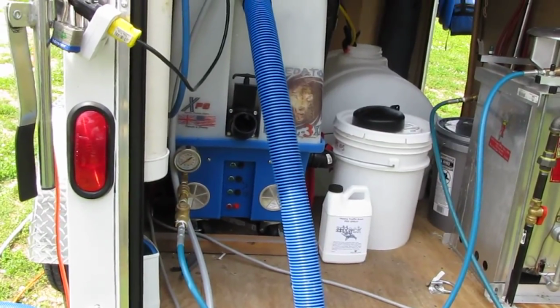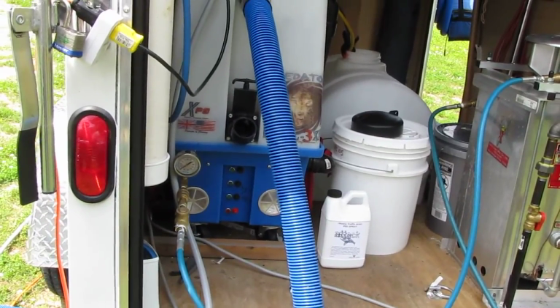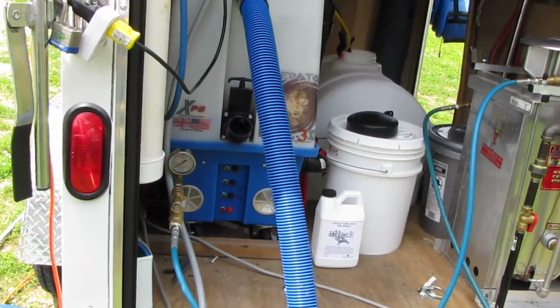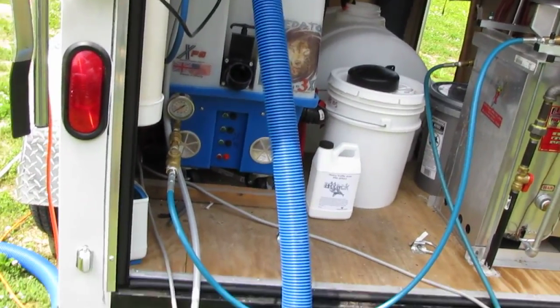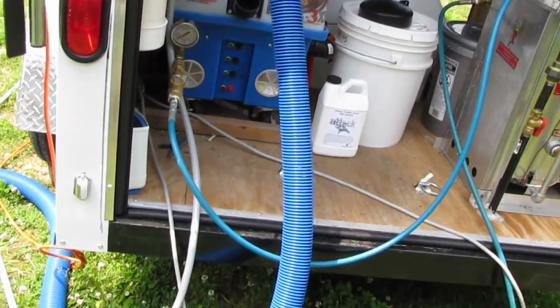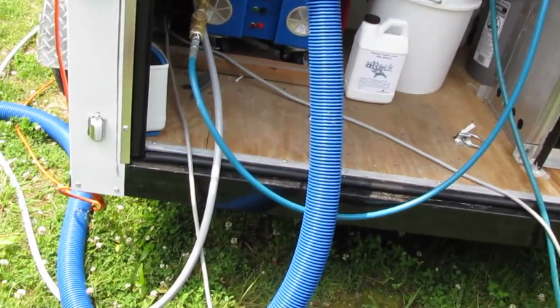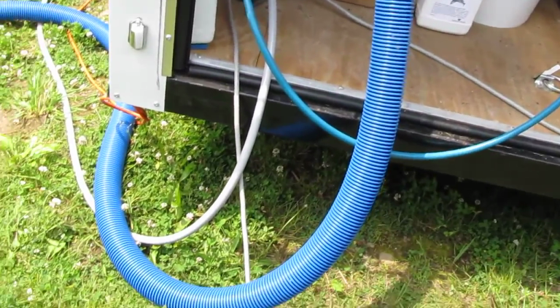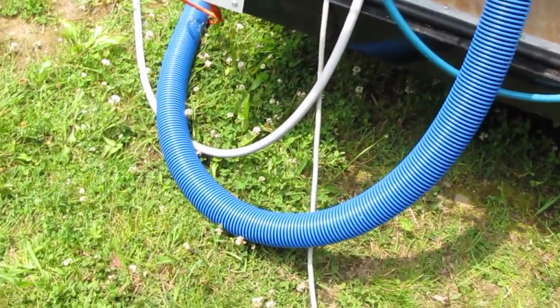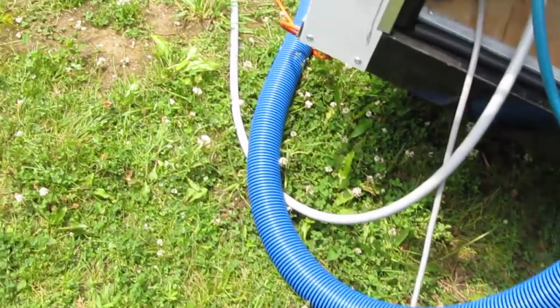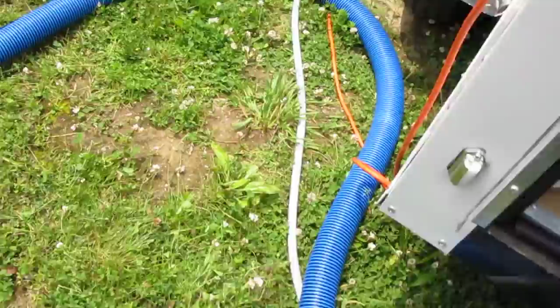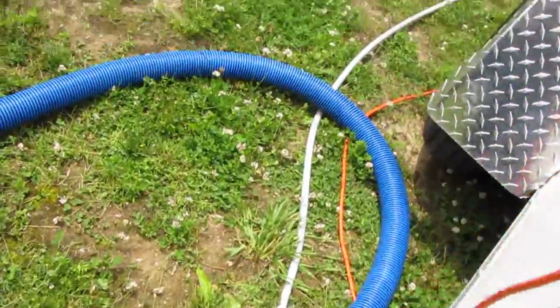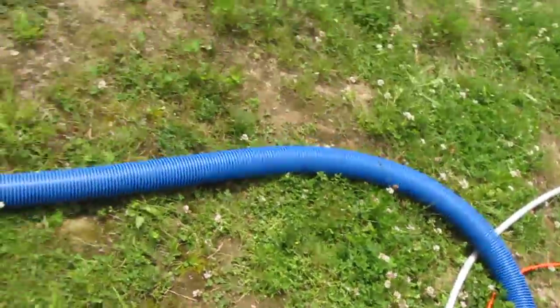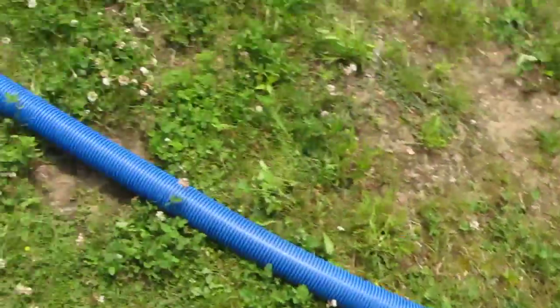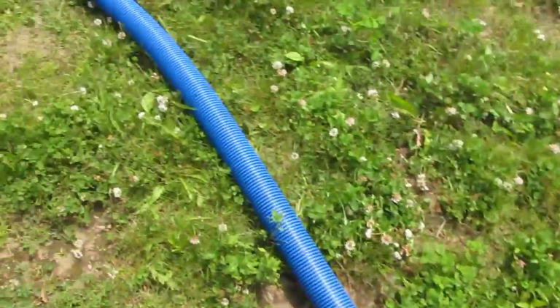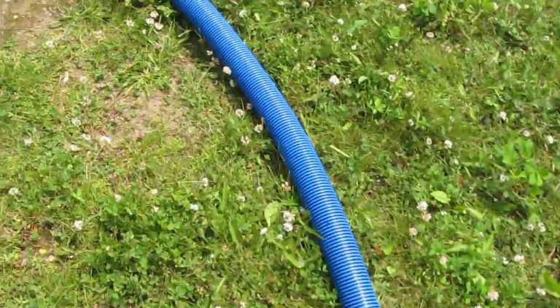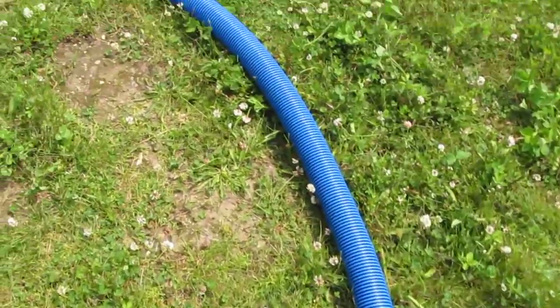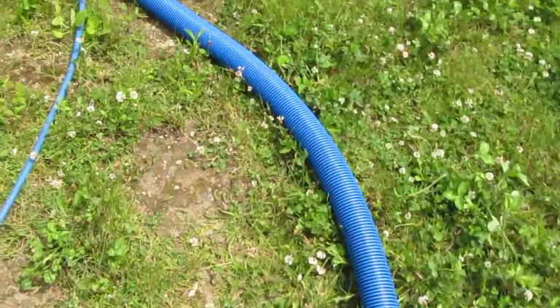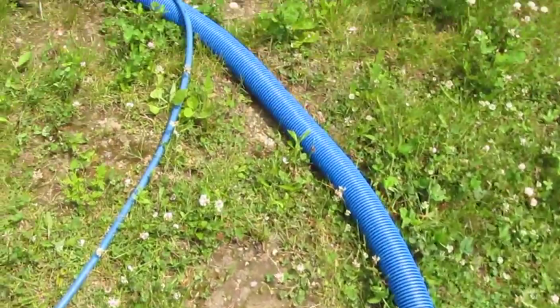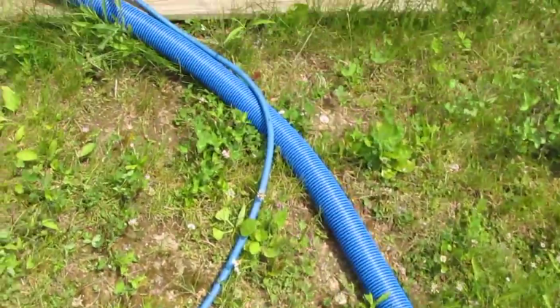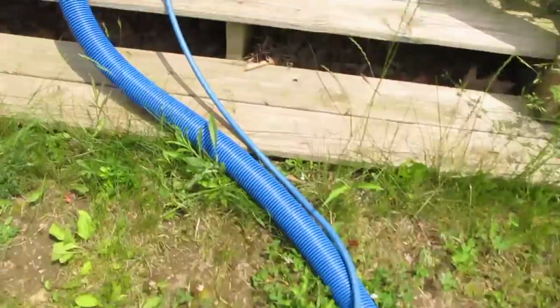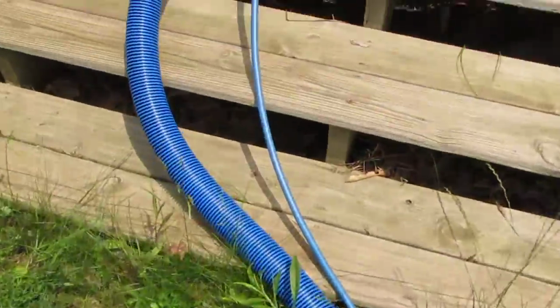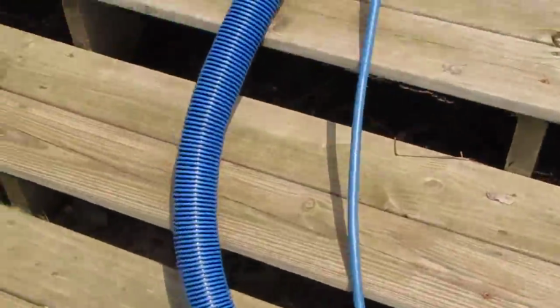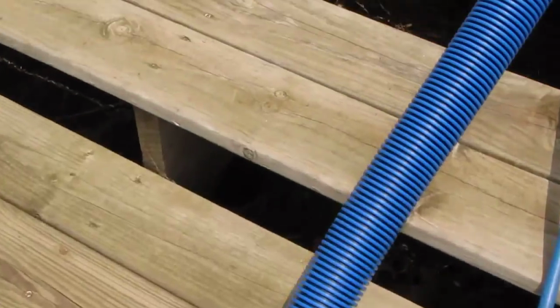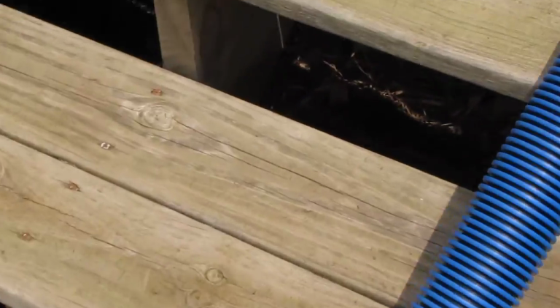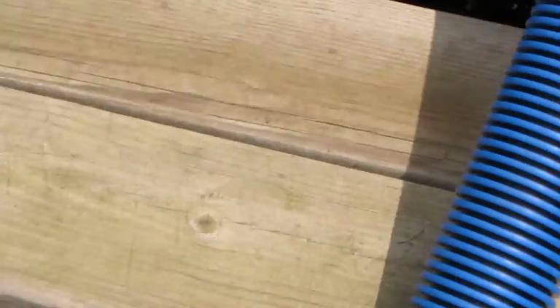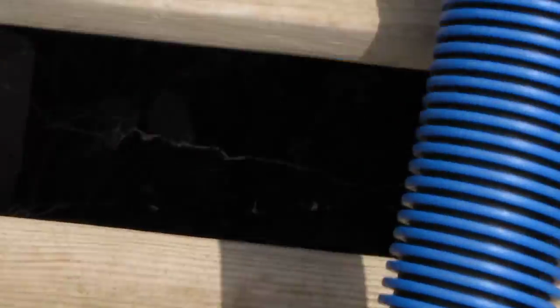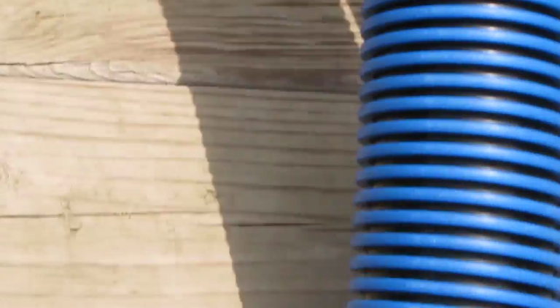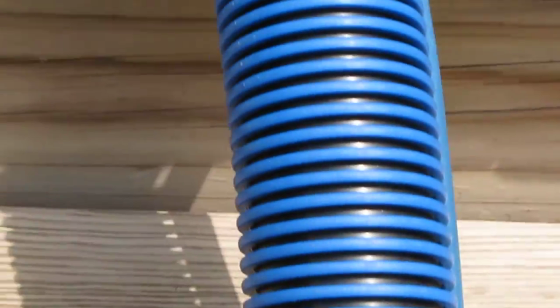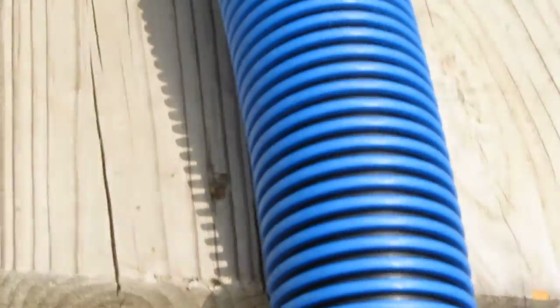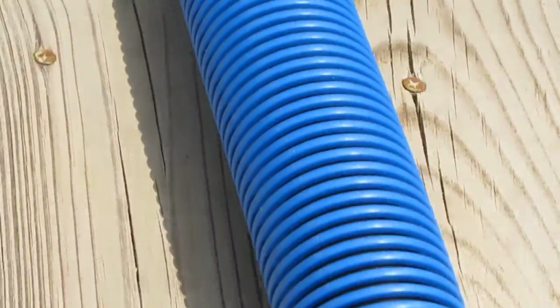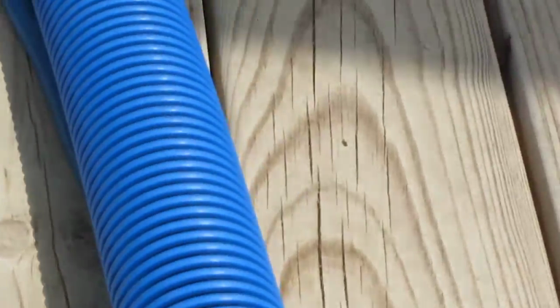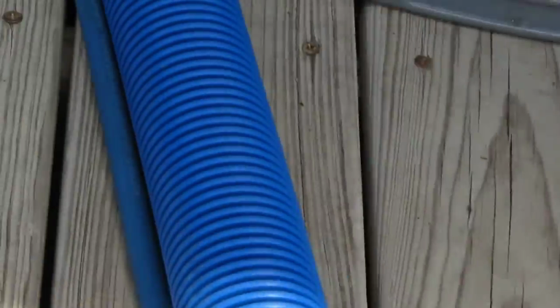Now let's follow the hoses indoors. You will notice that Jim has 100 feet of hoses leading into the living room.